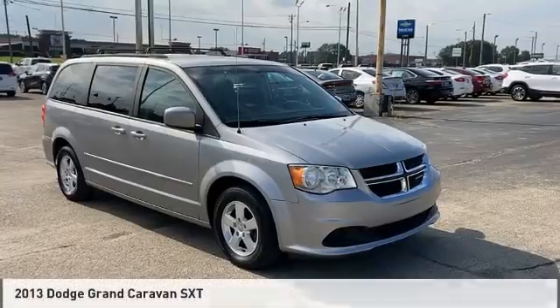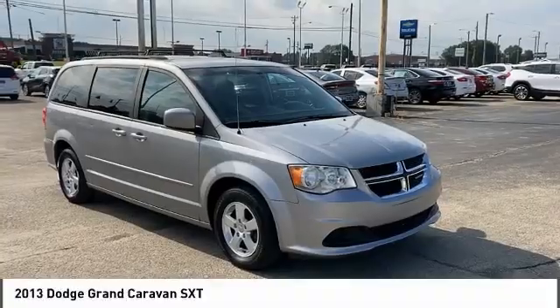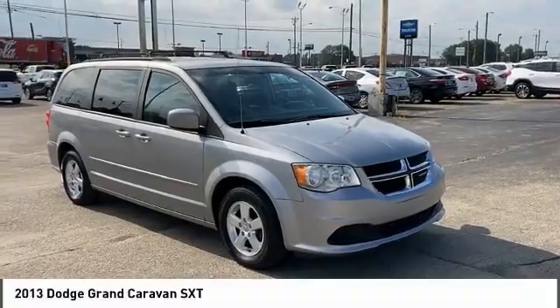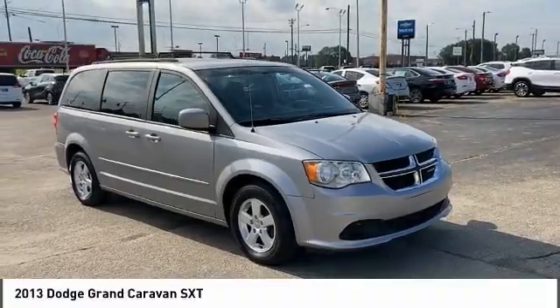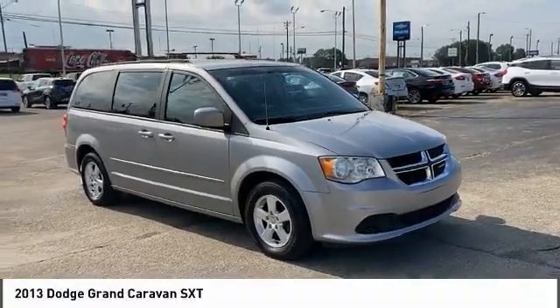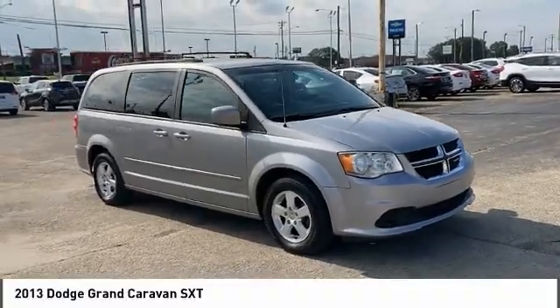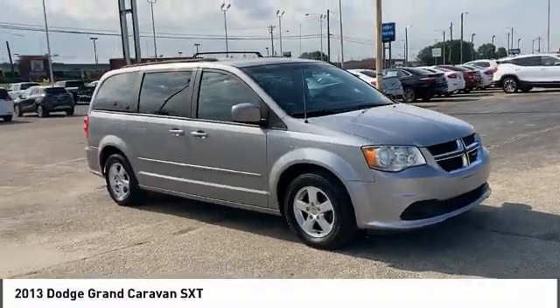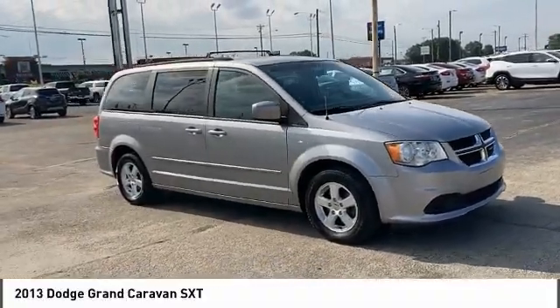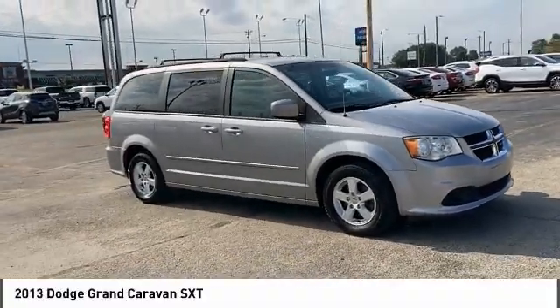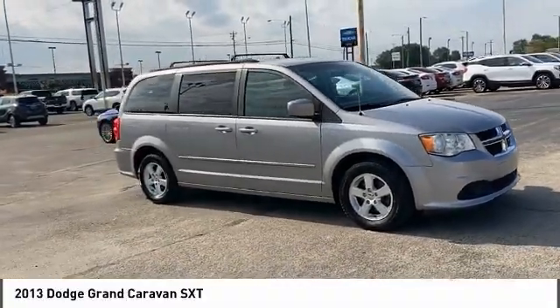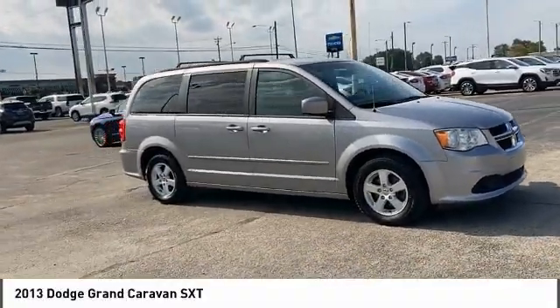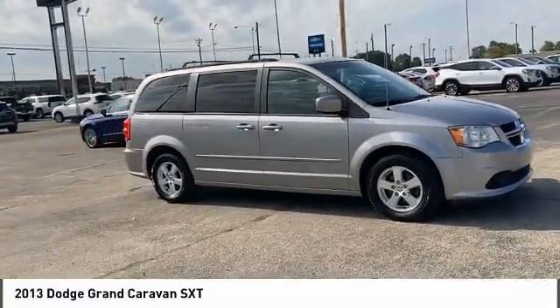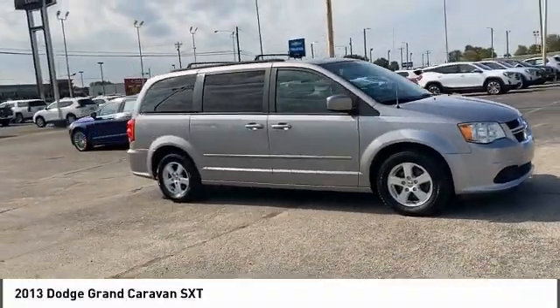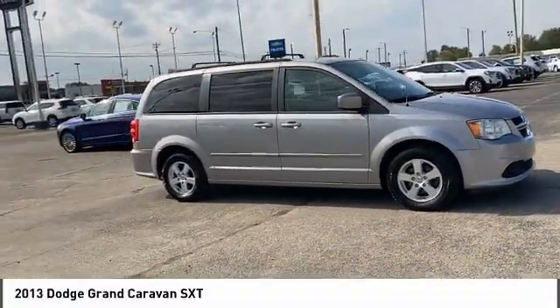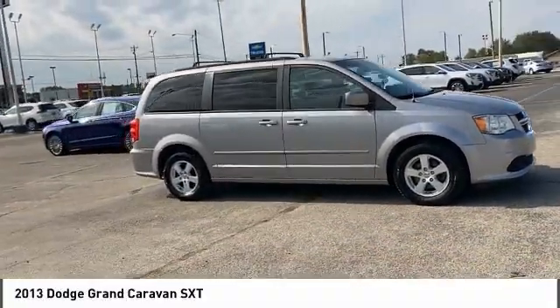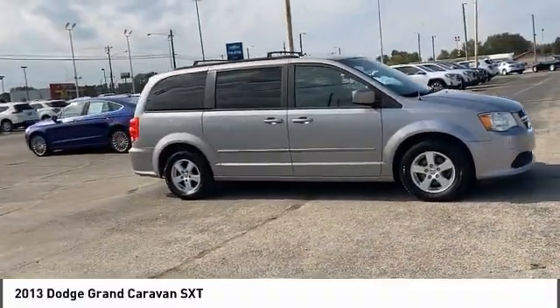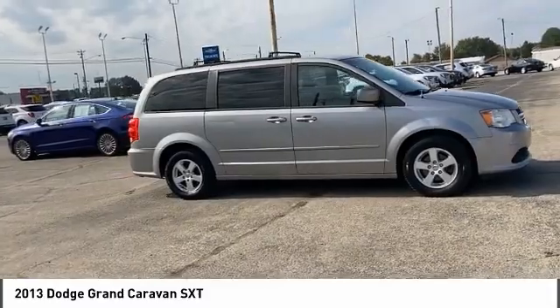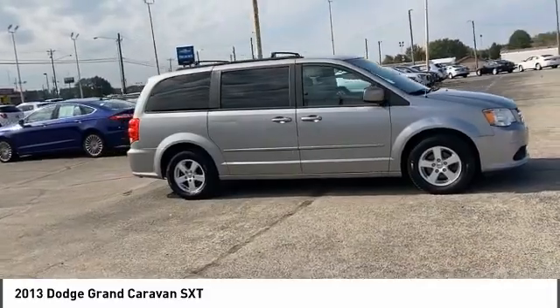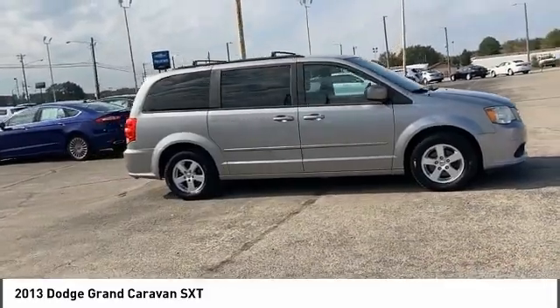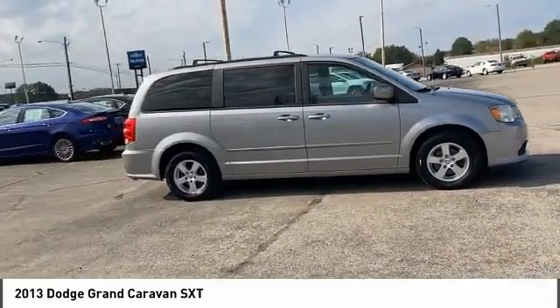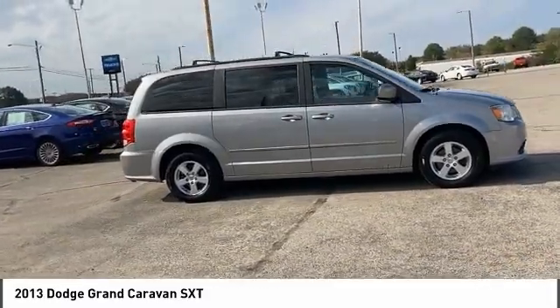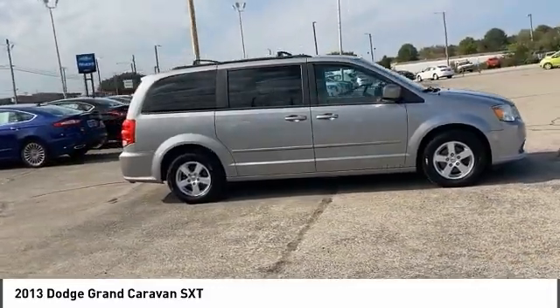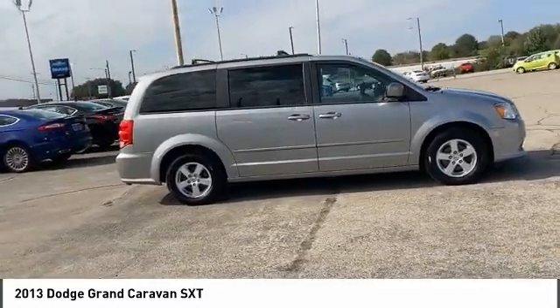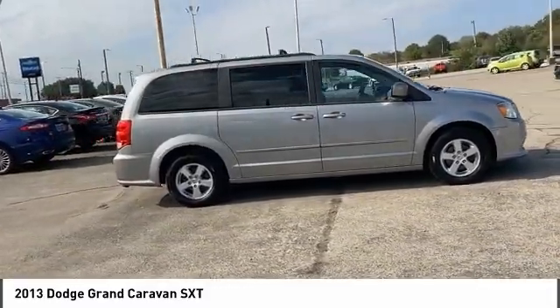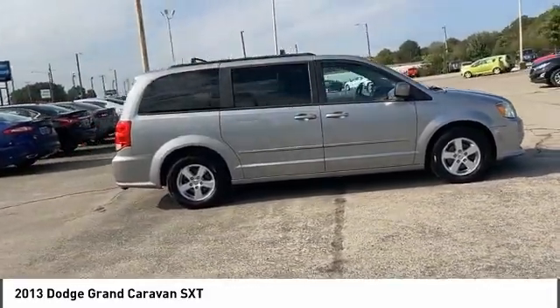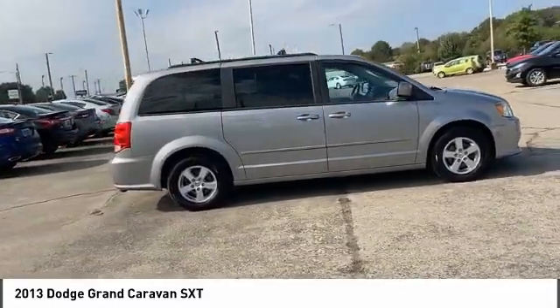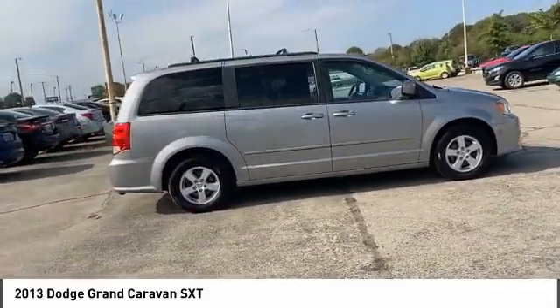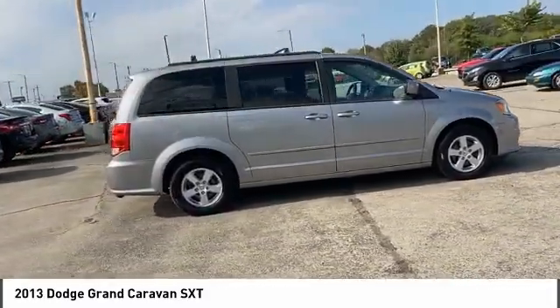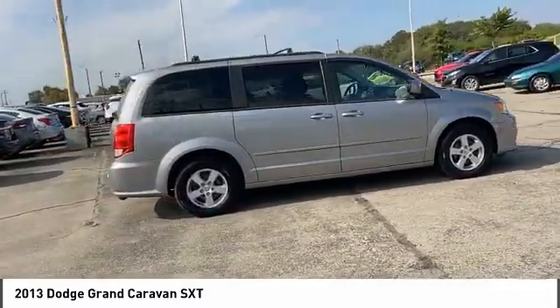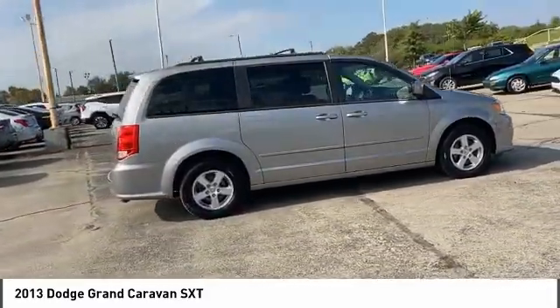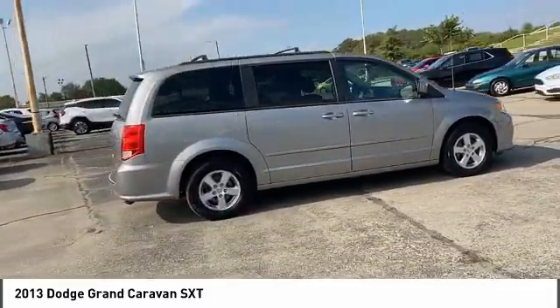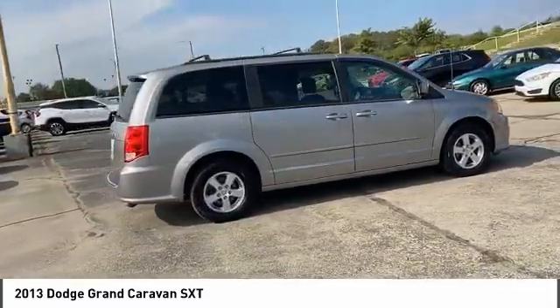Looking for the right vehicle? Check out the 2013 Grand Caravan. The Dodge Grand Caravan received the government's highest front and side crash rating of five stars.